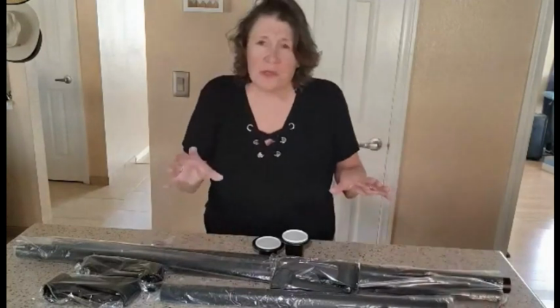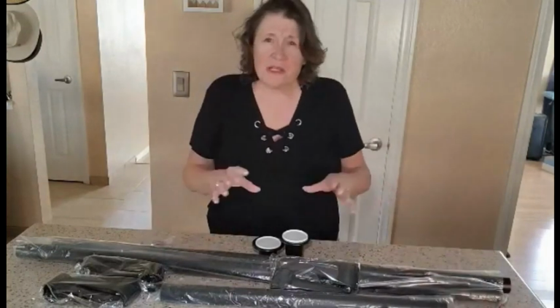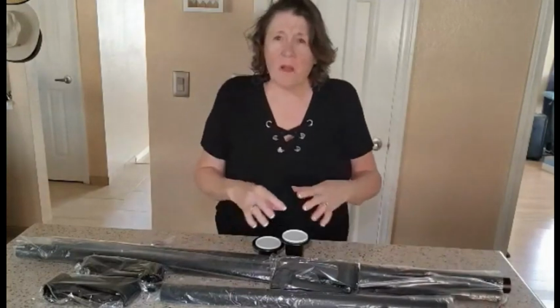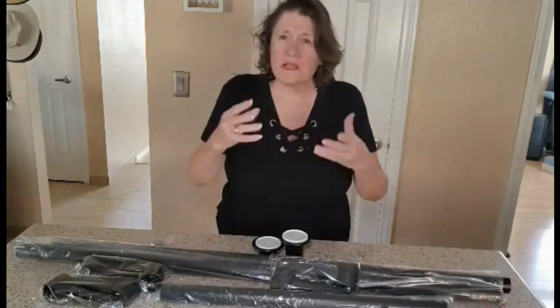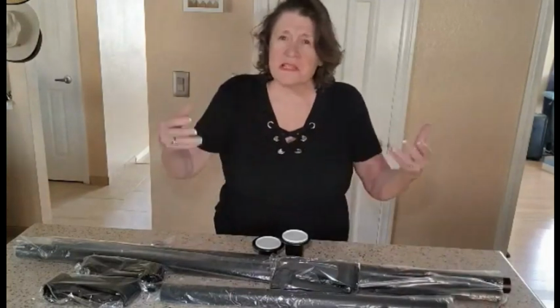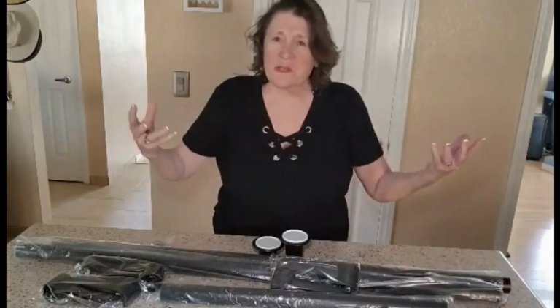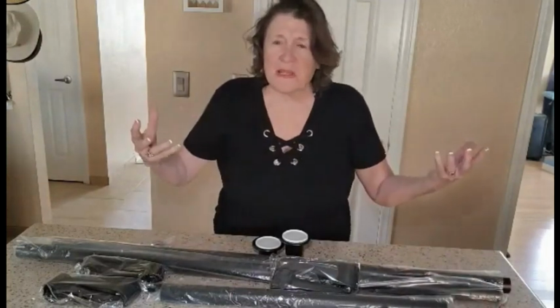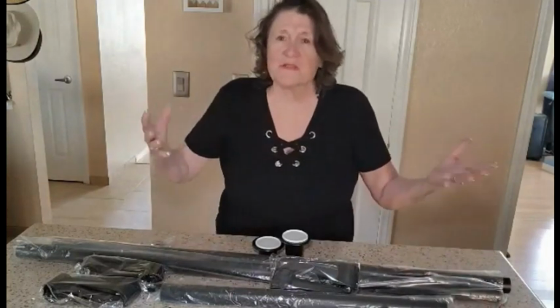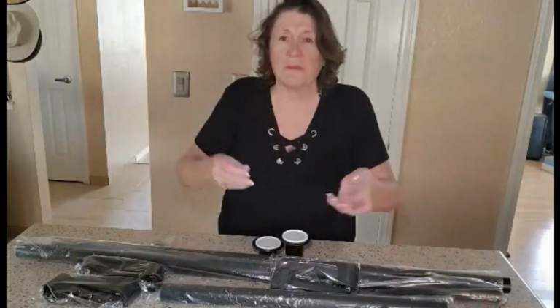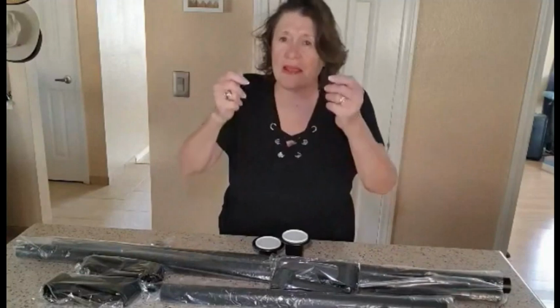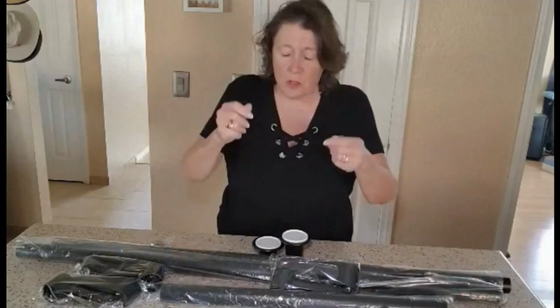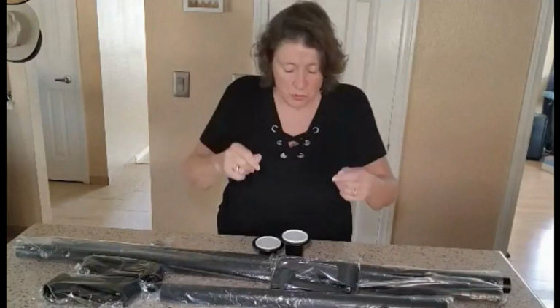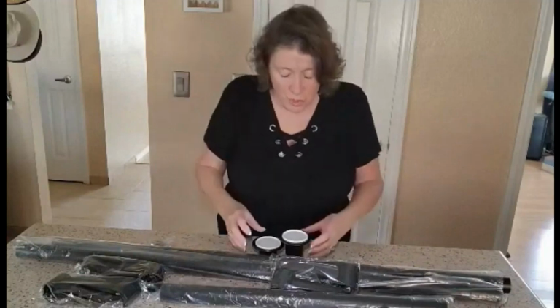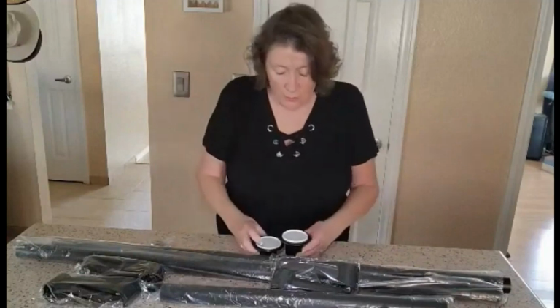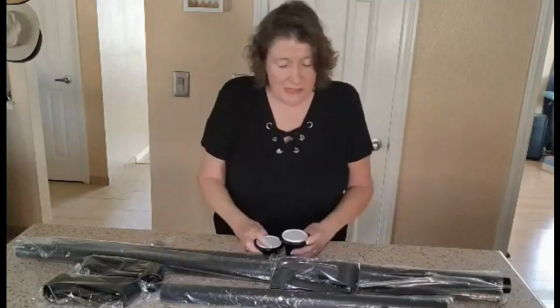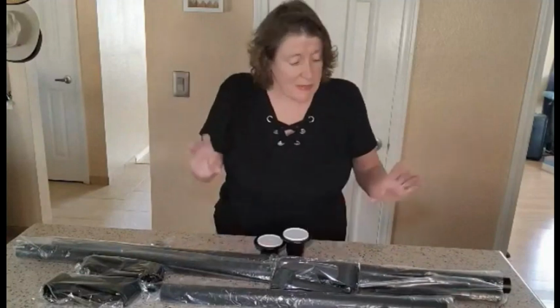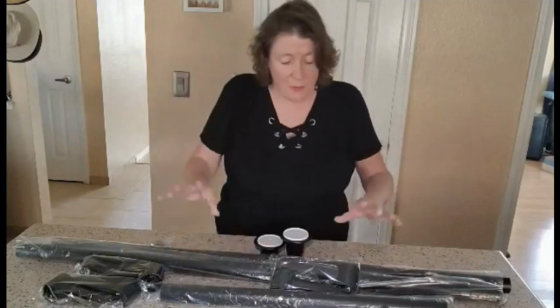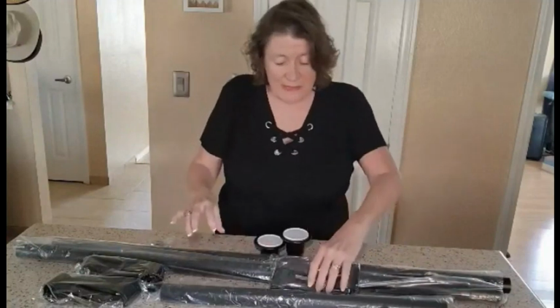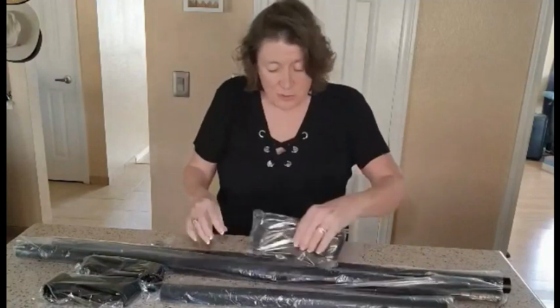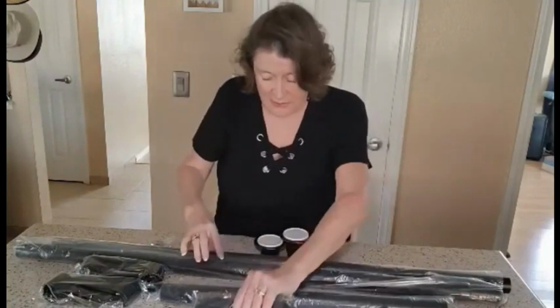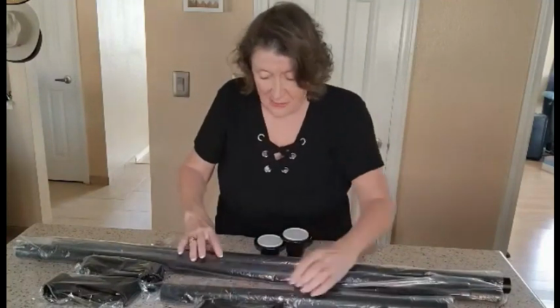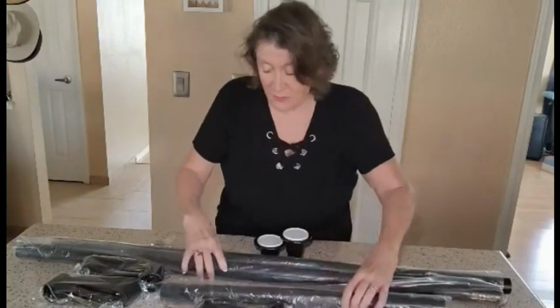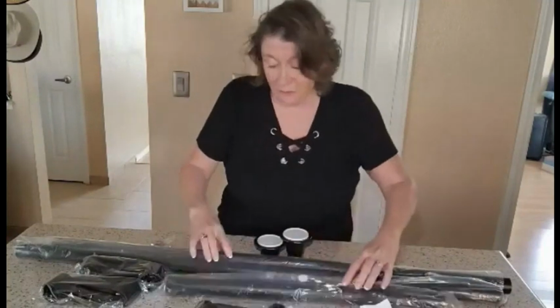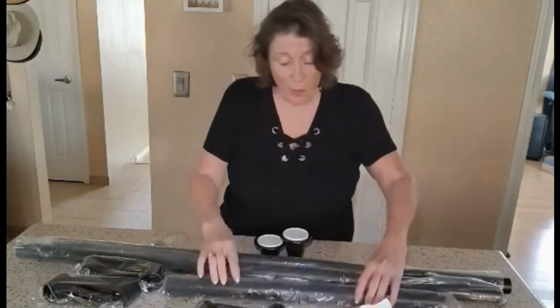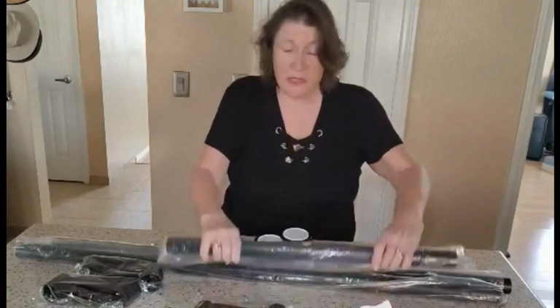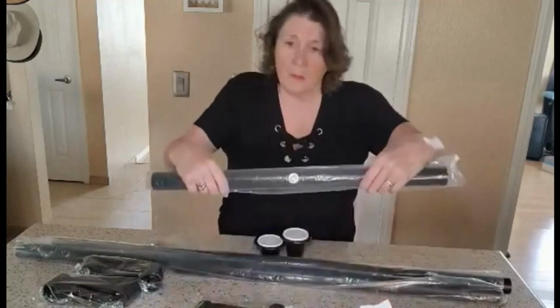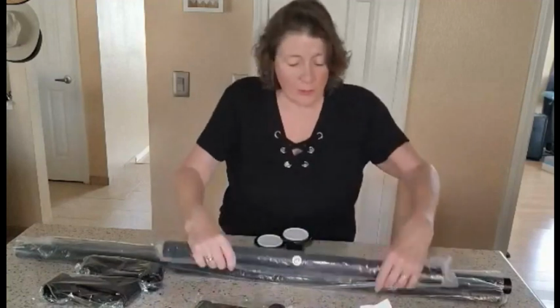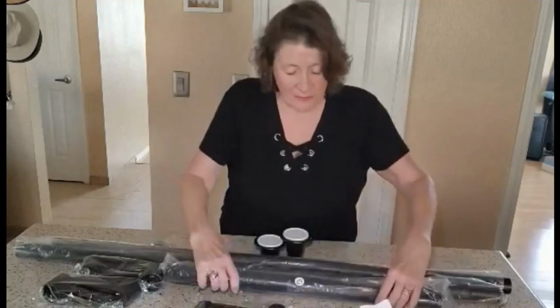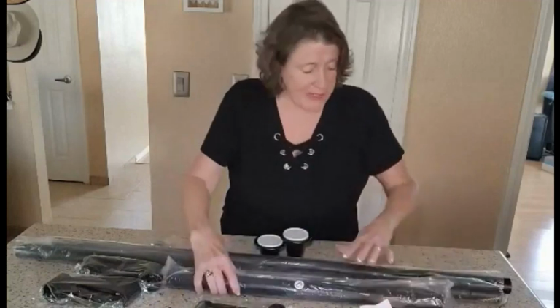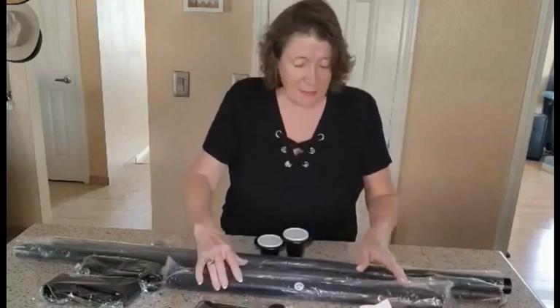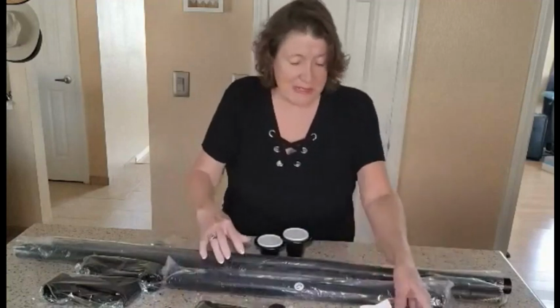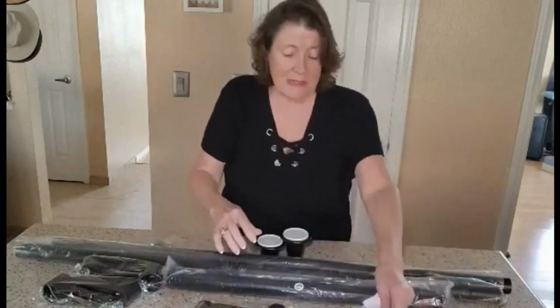The rooms are kind of small and you just need some extra places for people to hang their coats or purses. Now what this comes with is three poles, marked very nicely A, B, and C, and some great directions.